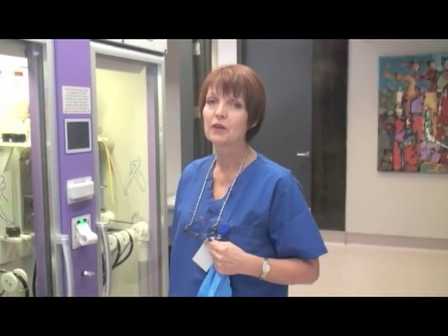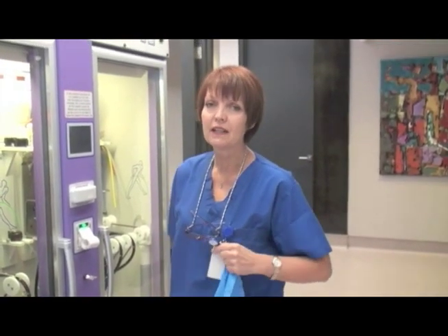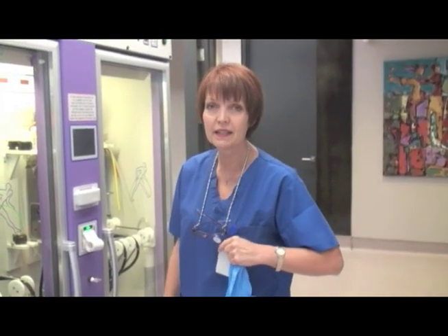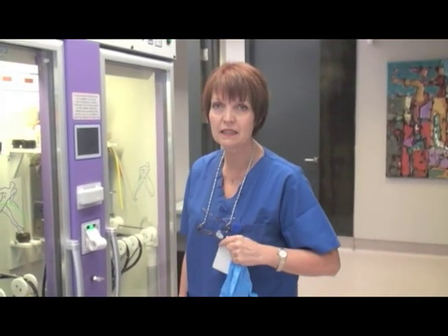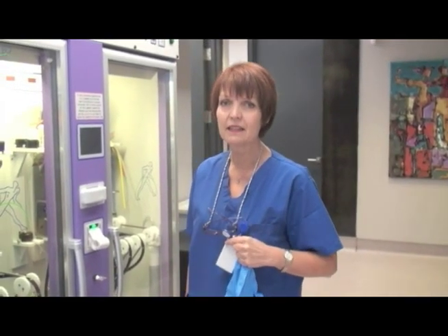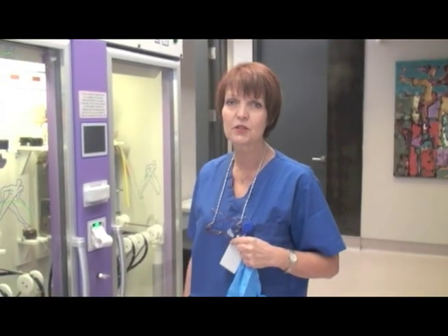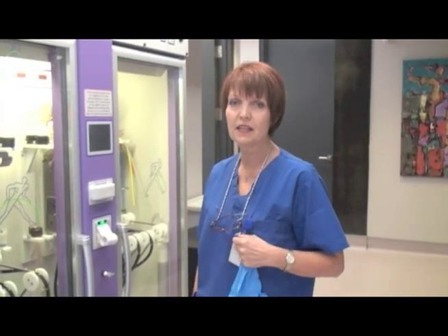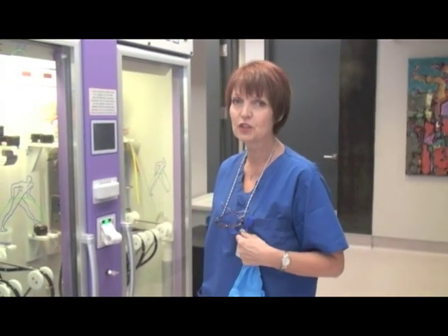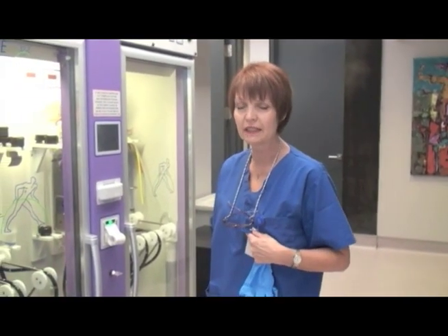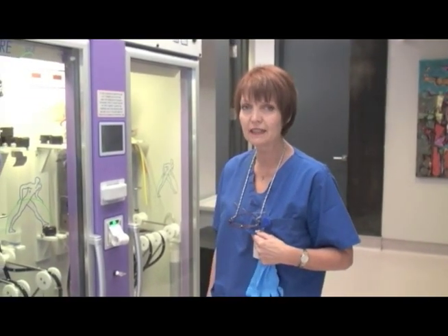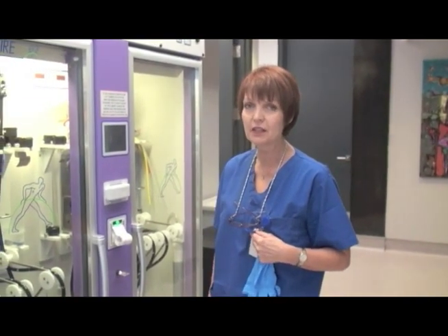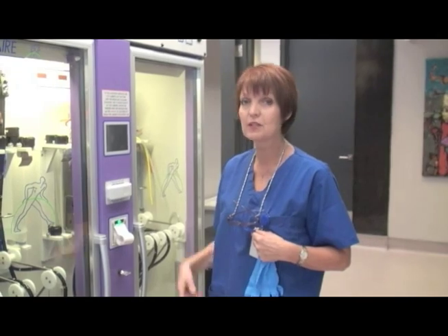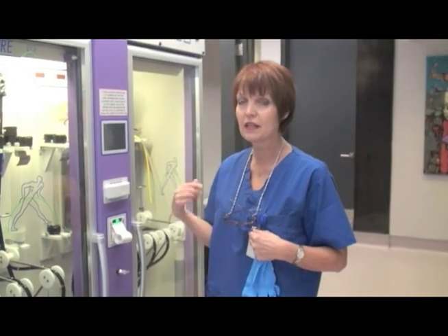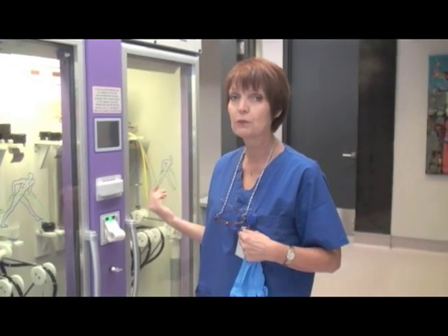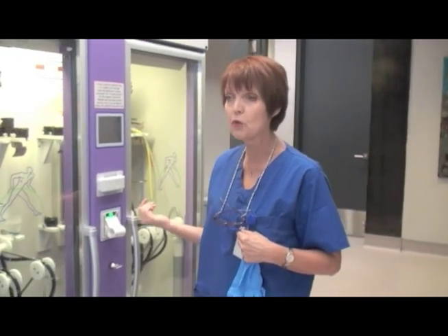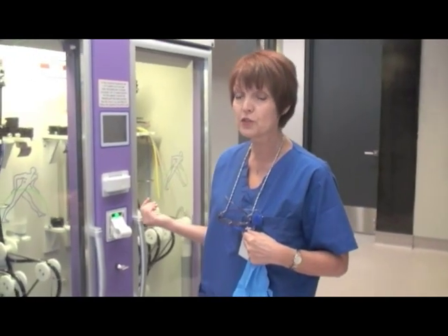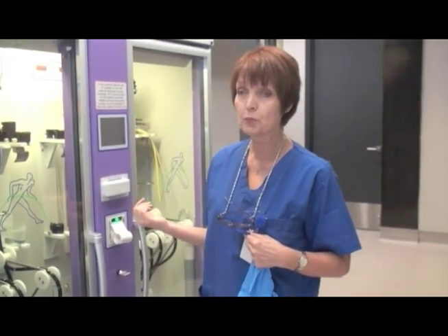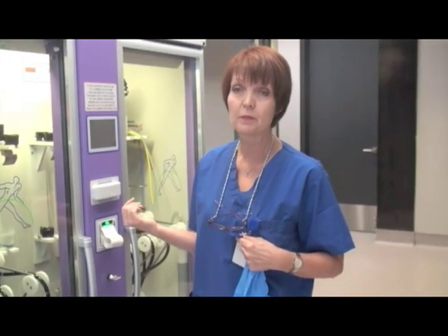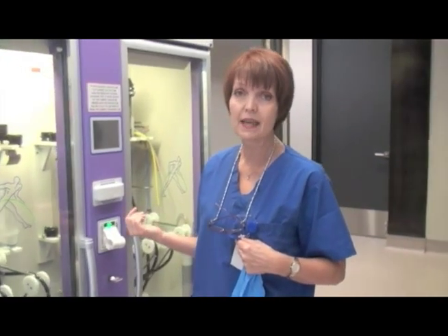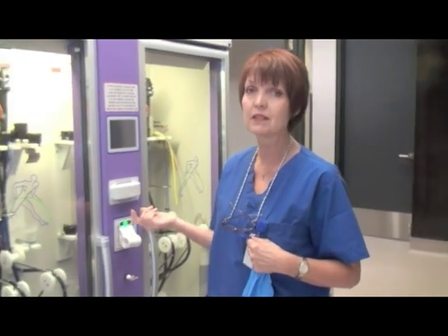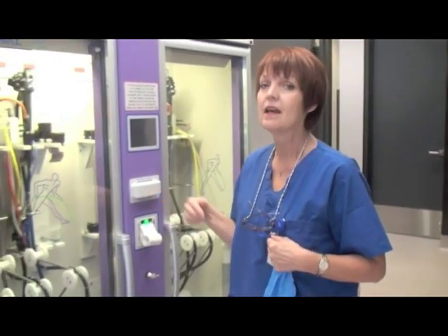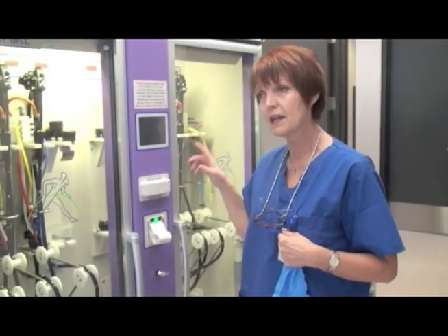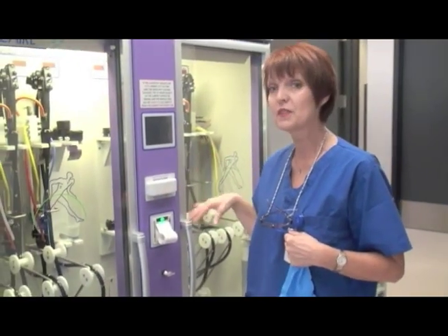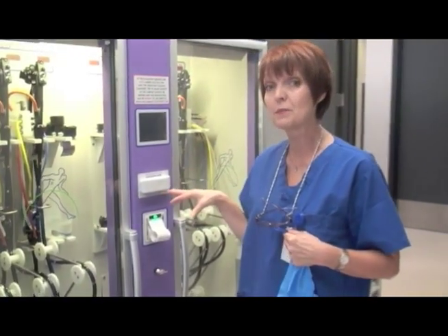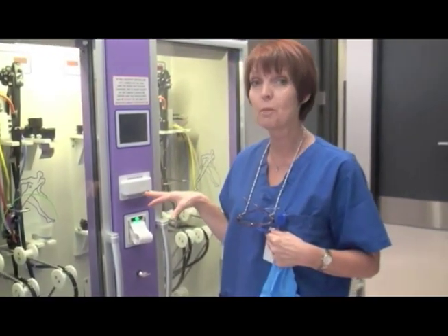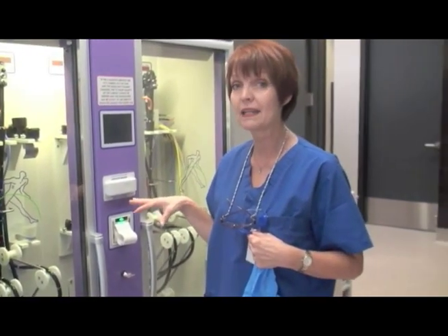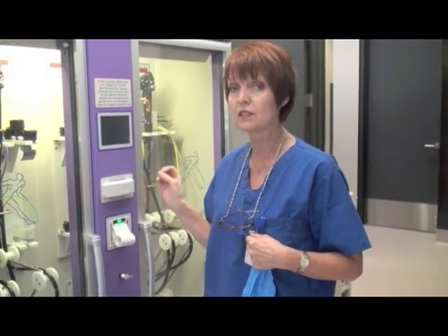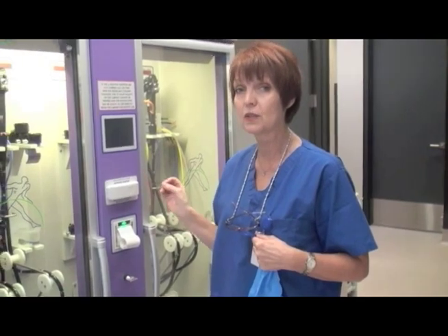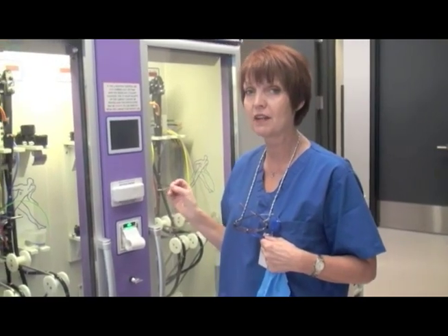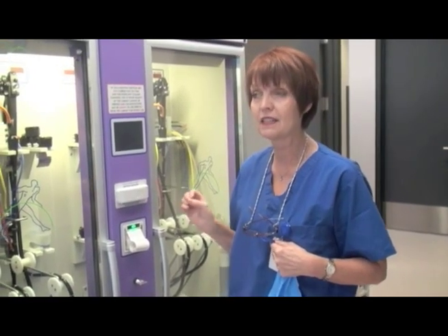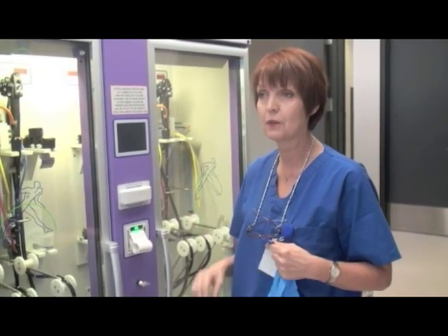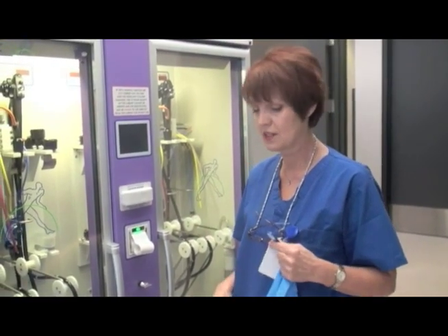Good morning. My name's Lynn and I'm a nurse at the Endovision Clinic. I'm going to demonstrate how we remove the scope from this cabinet and then I'll put the same scope back in, just so you can have an idea of how it's done.